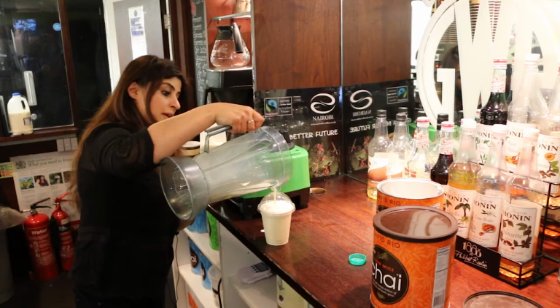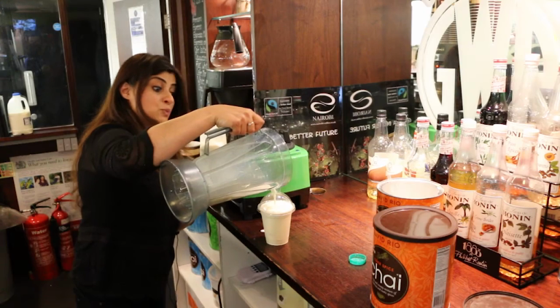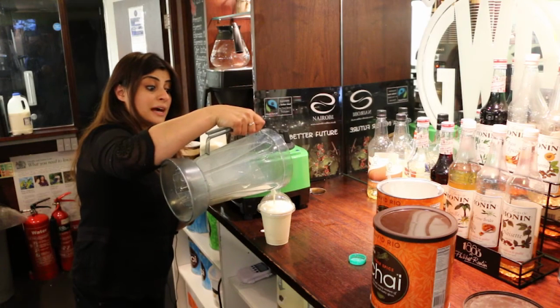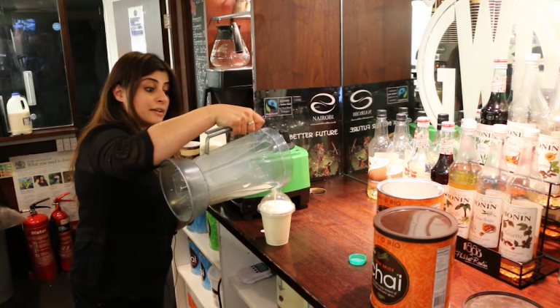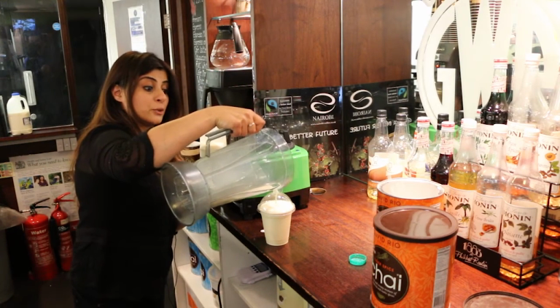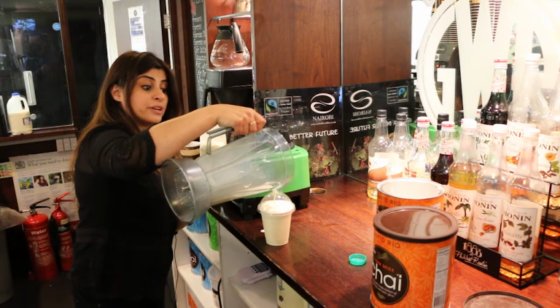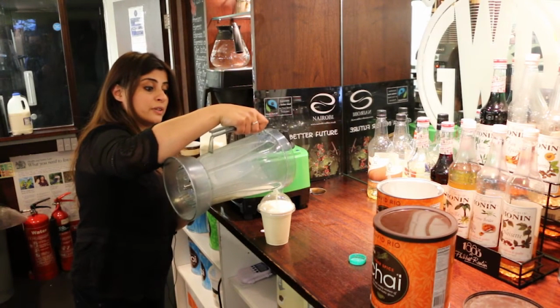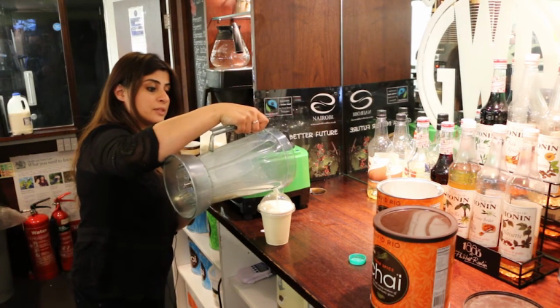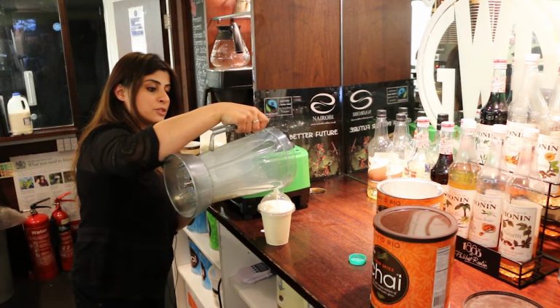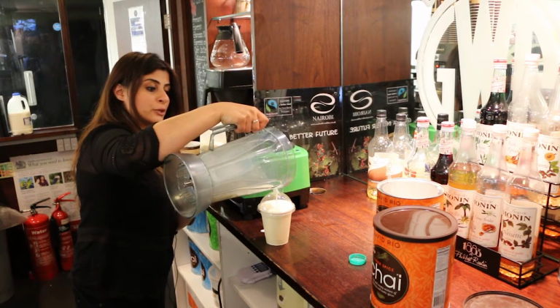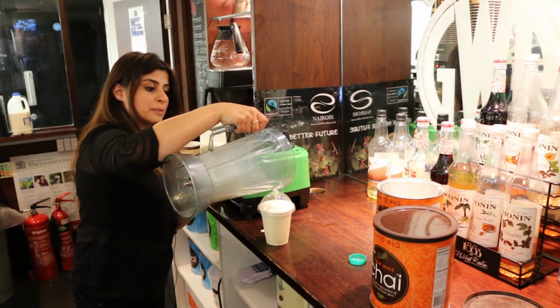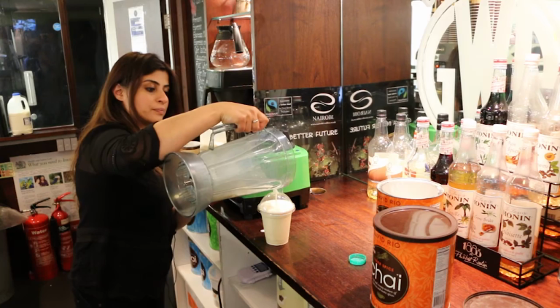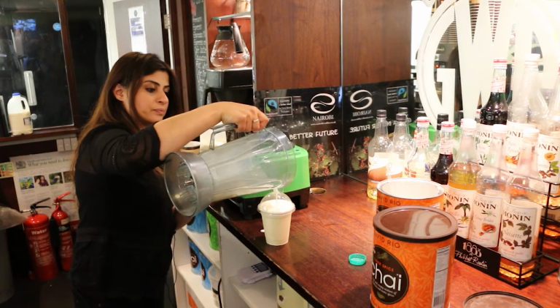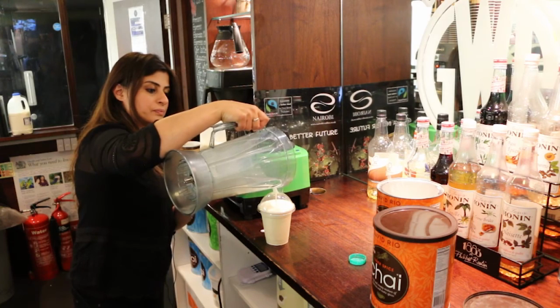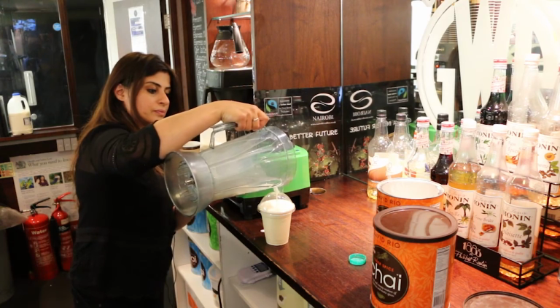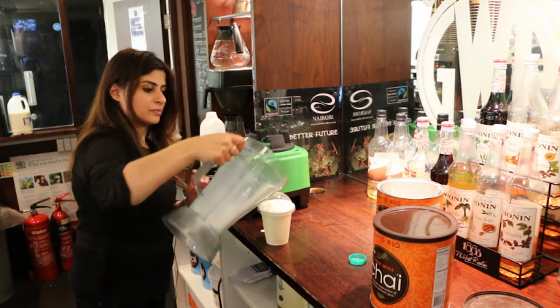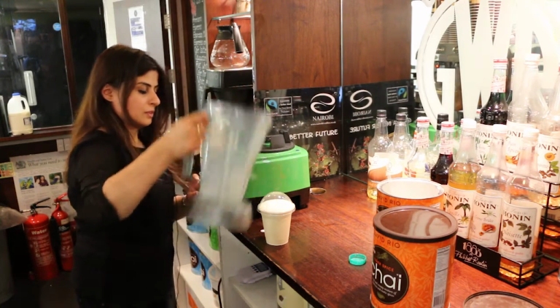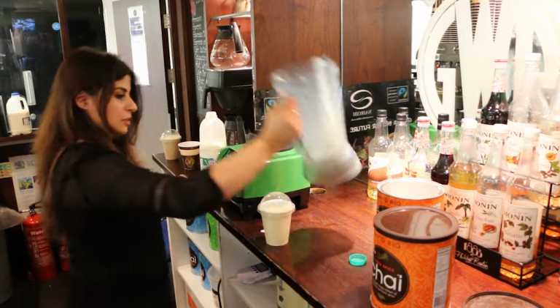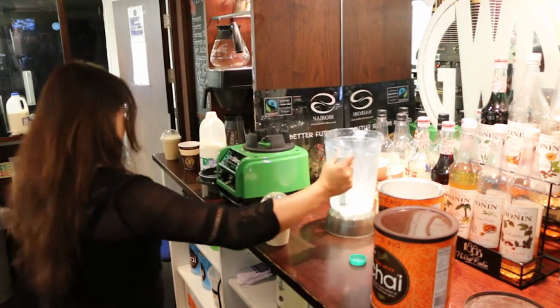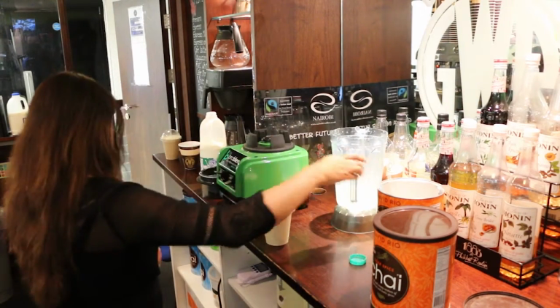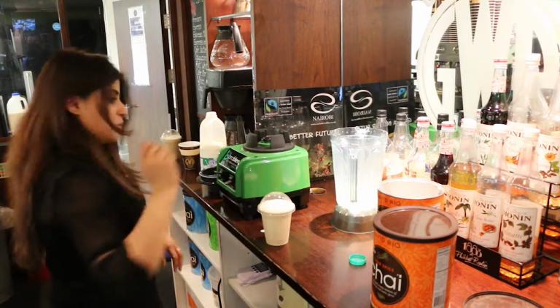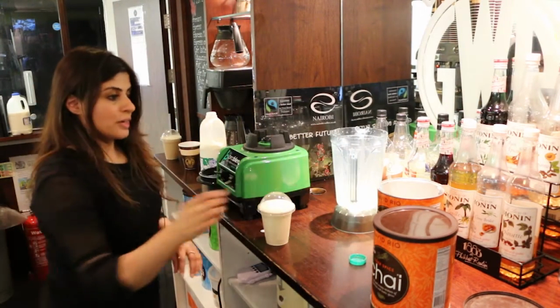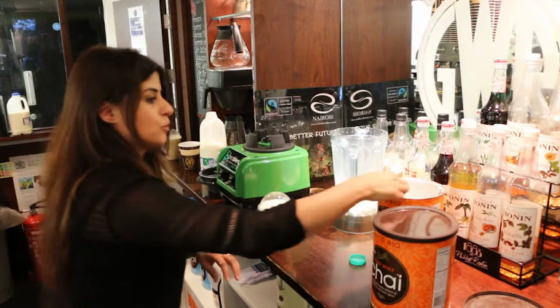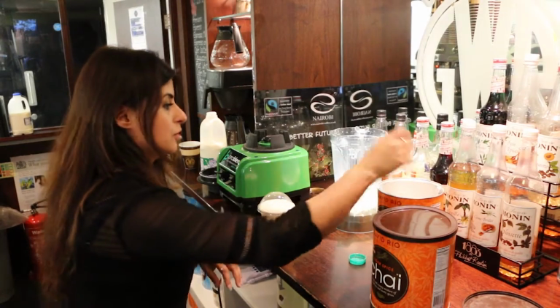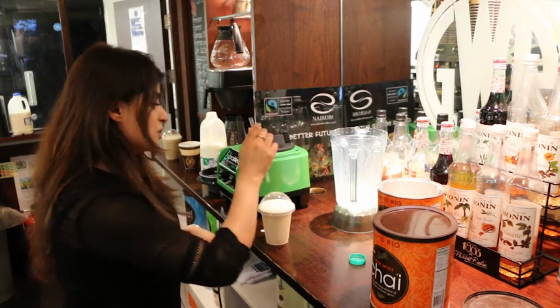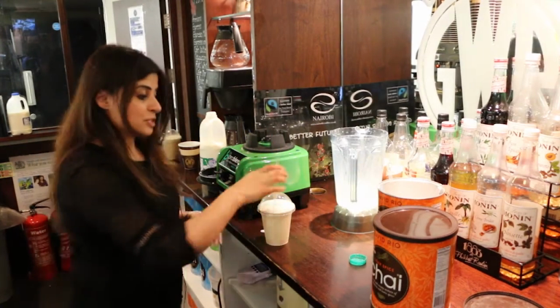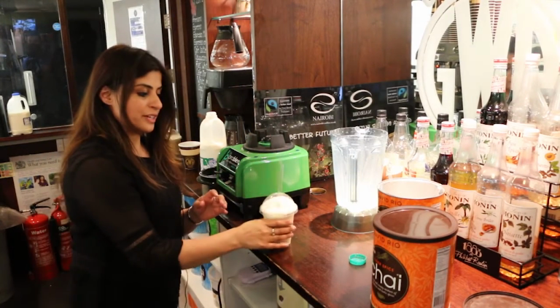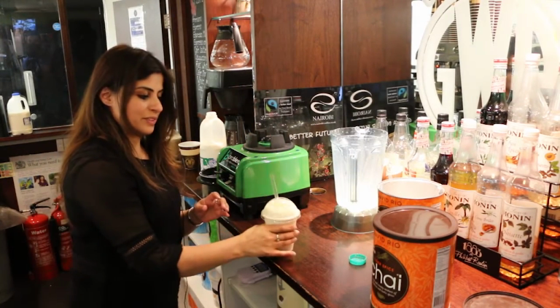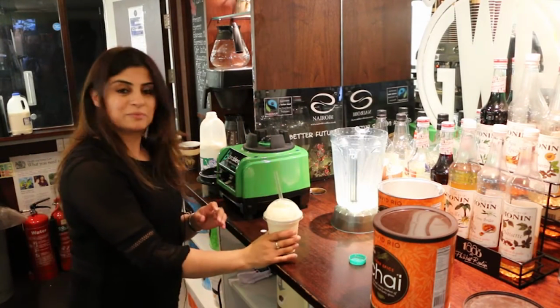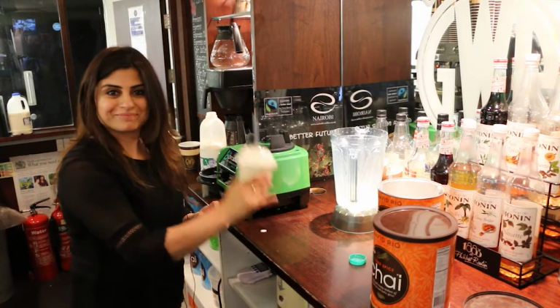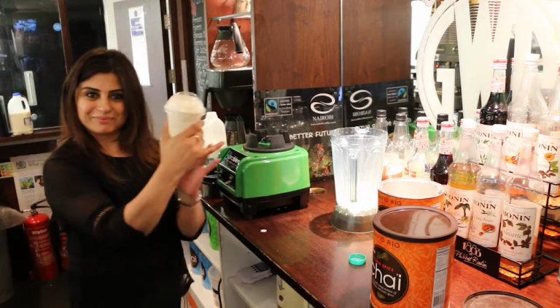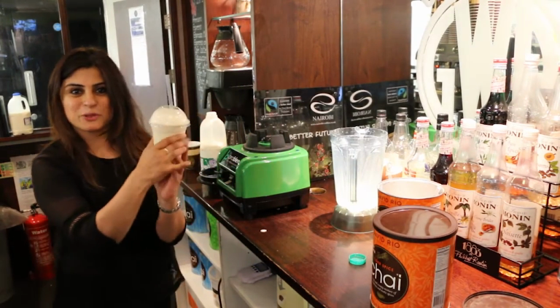I just want to add, they're actually gluten free as well, so there's no gluten in the powder, which is great if you prefer some things gluten free. There we go, all done.